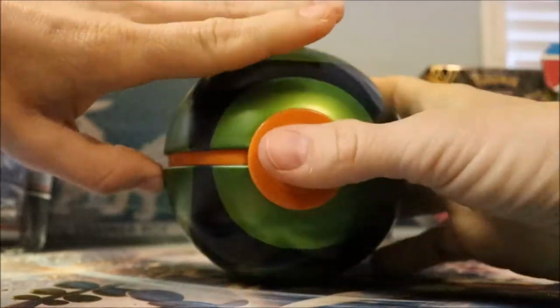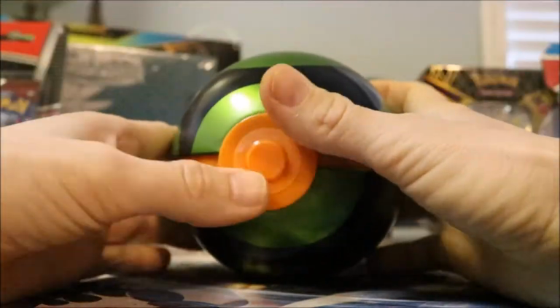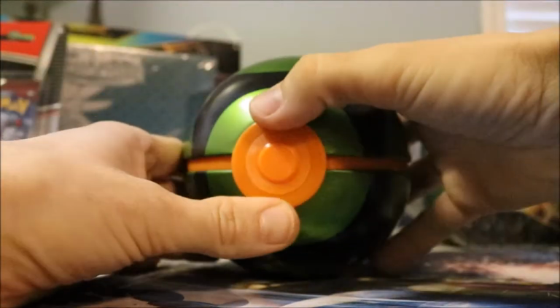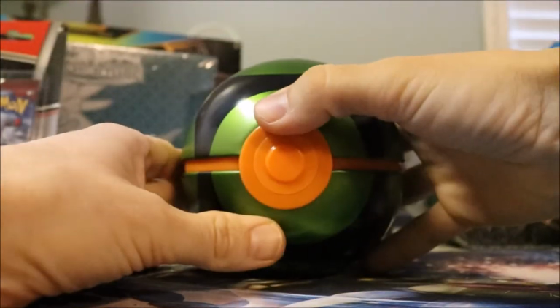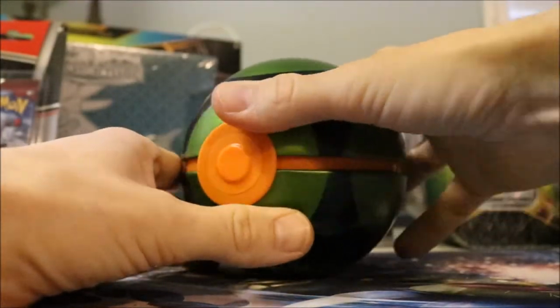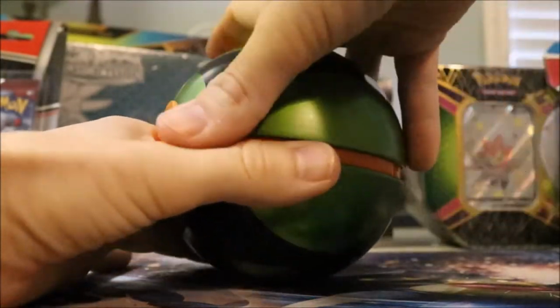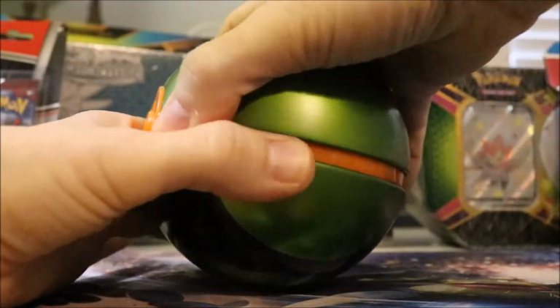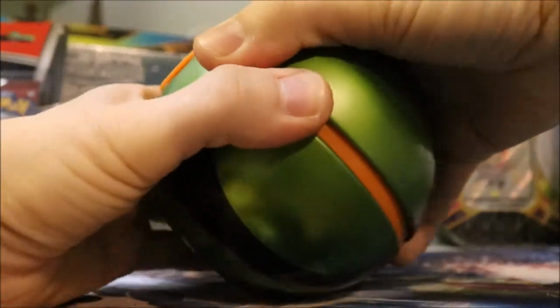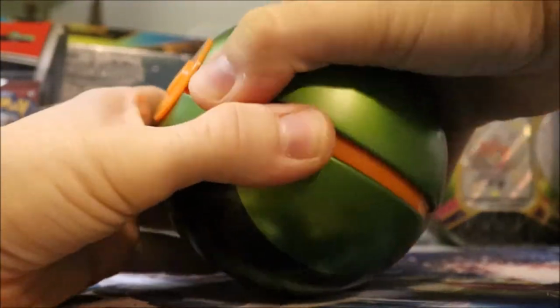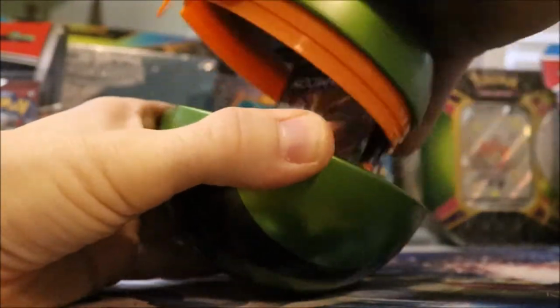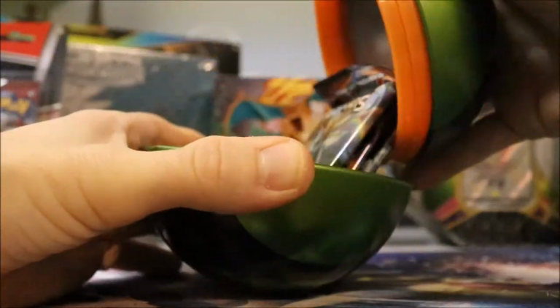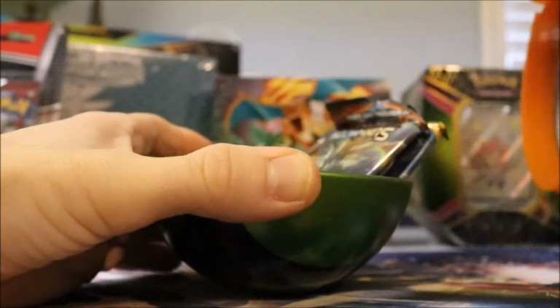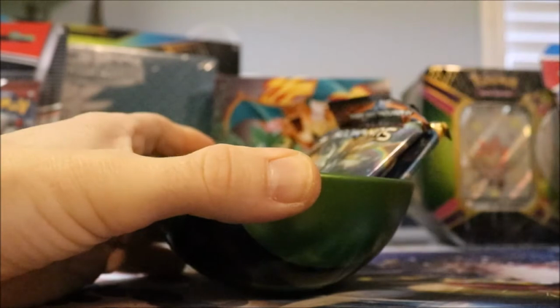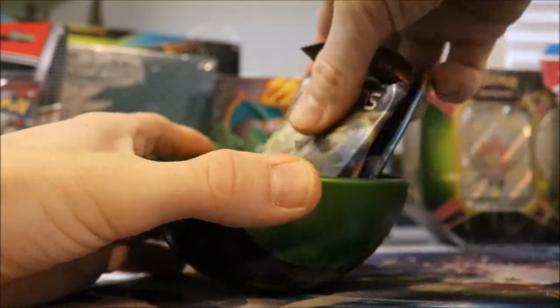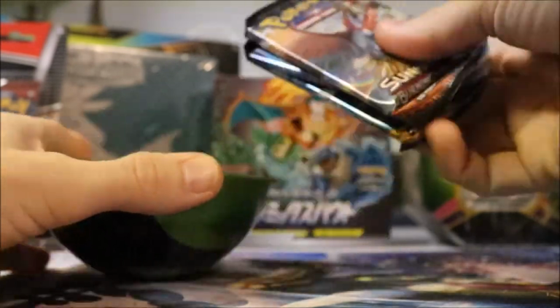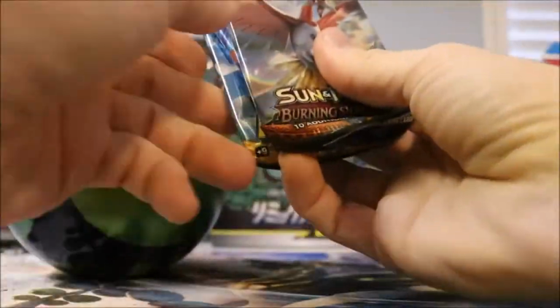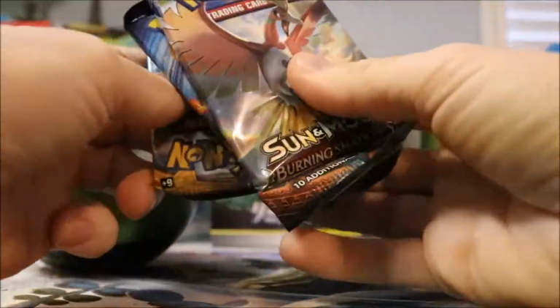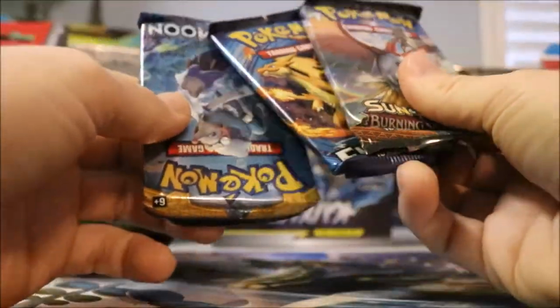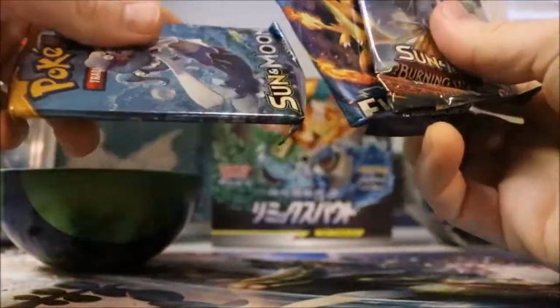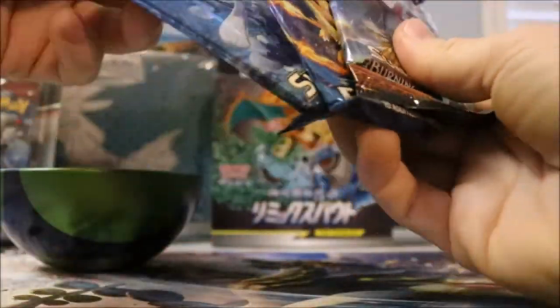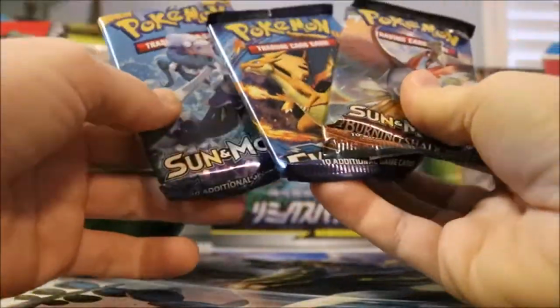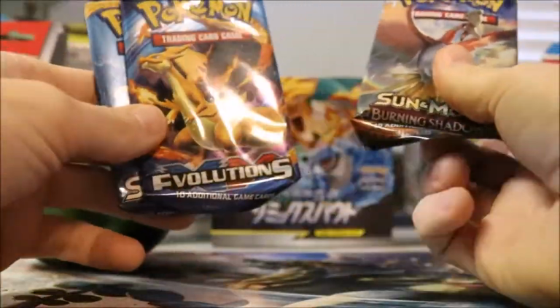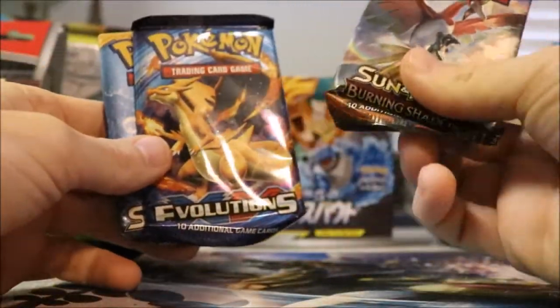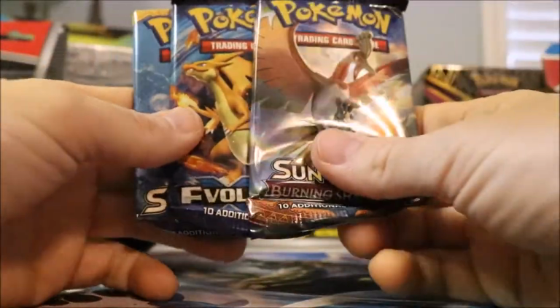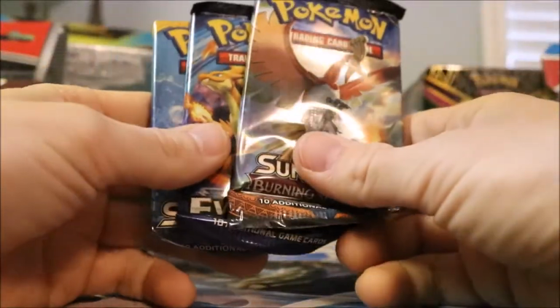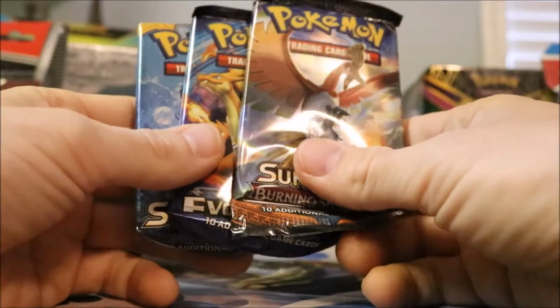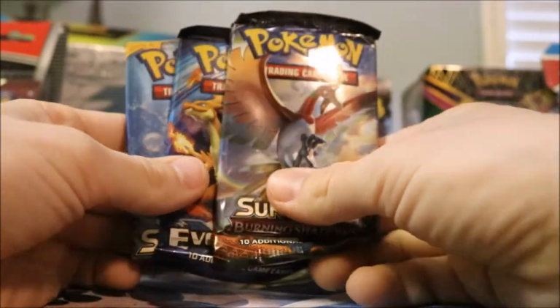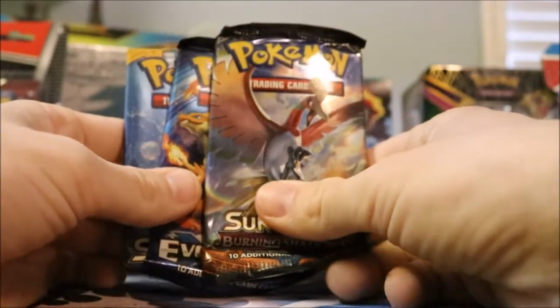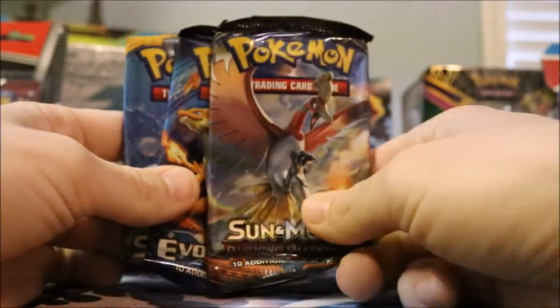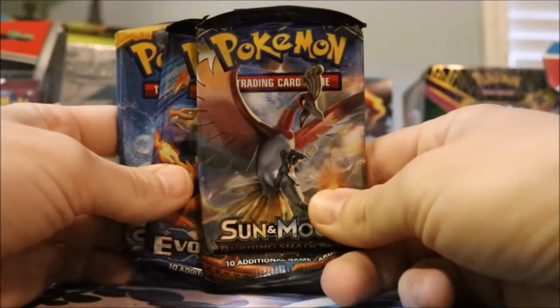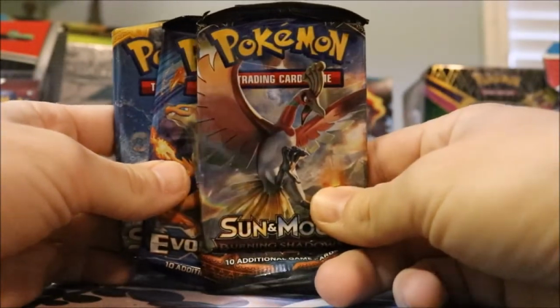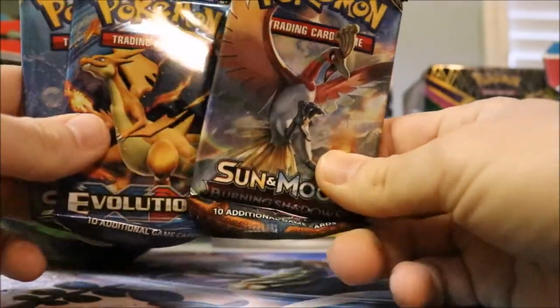Thanks to Jake for picking it up for me. Let's see what we got inside — oh, Burning Shadows, Sun and Moon, and Evolutions. Oh! Where's the Charizard? Evolutions! Pretty sick.